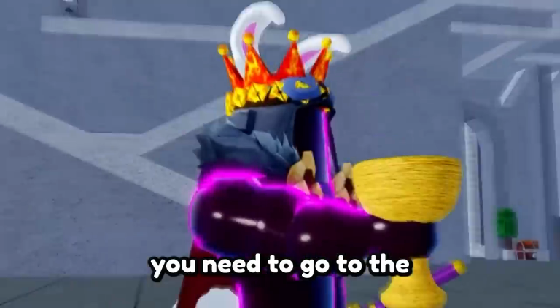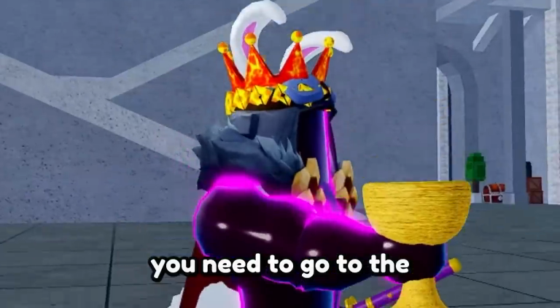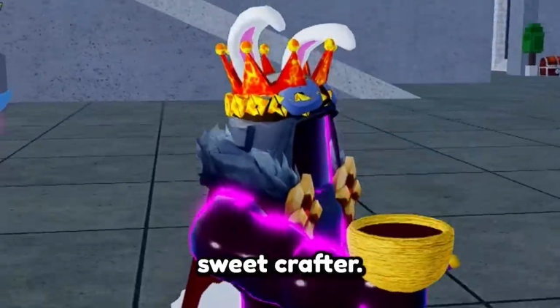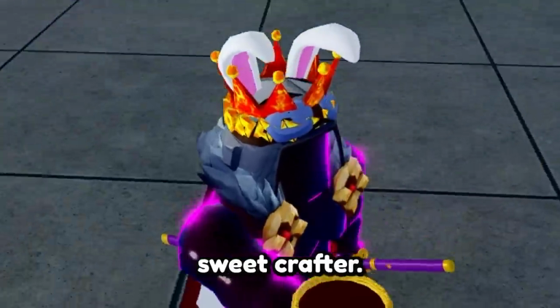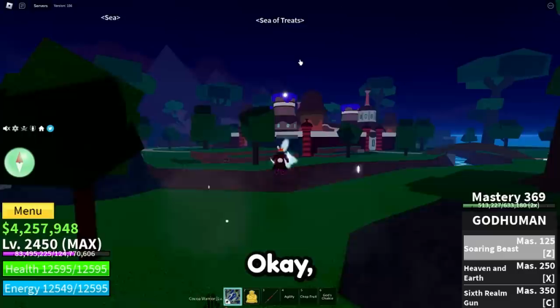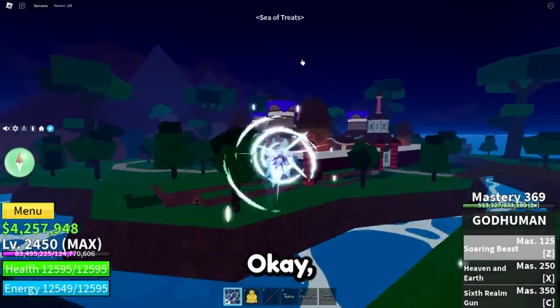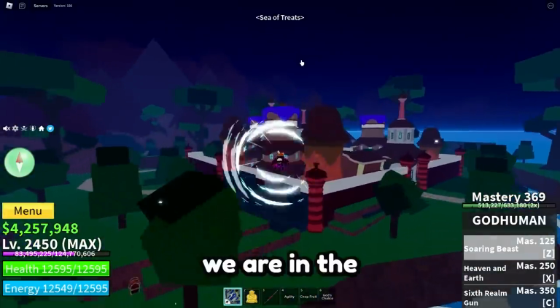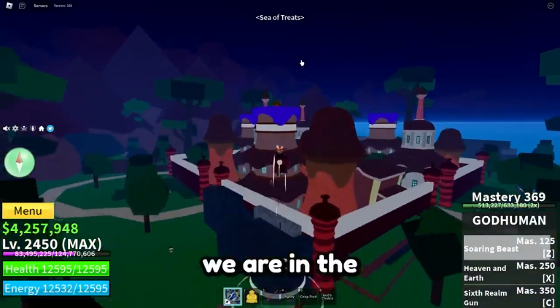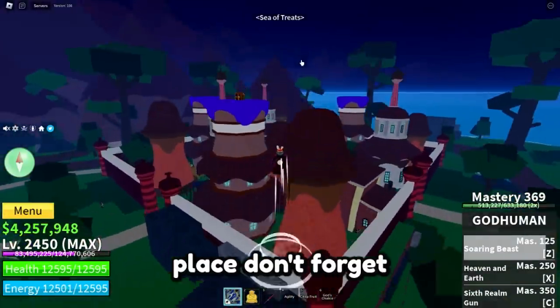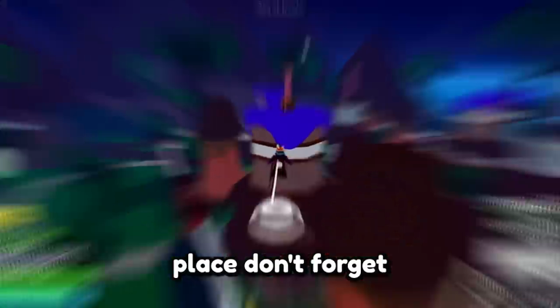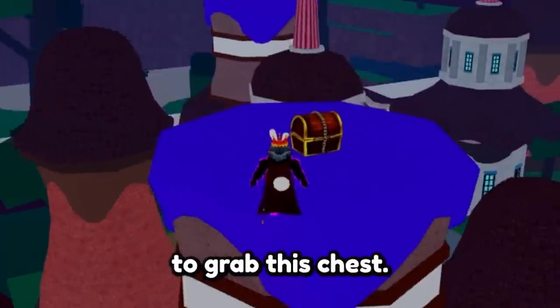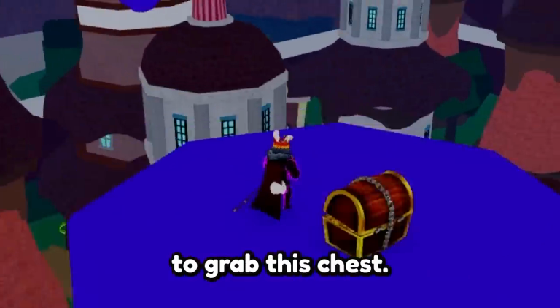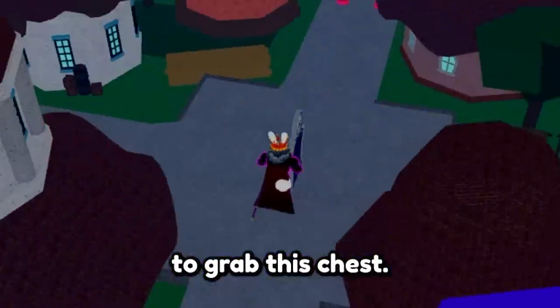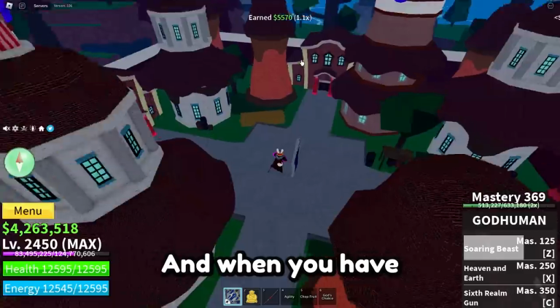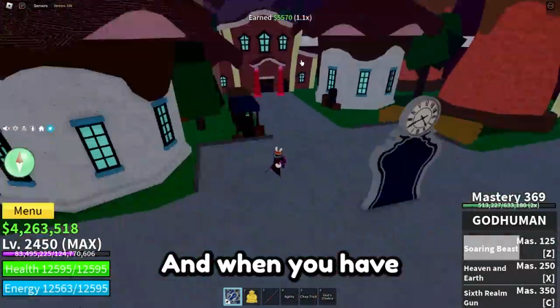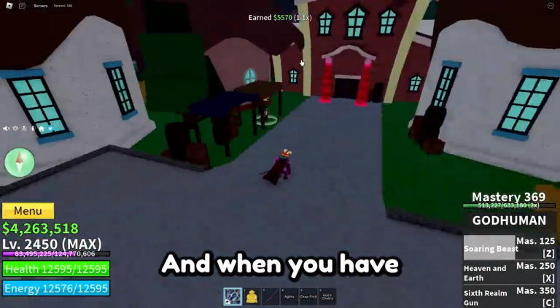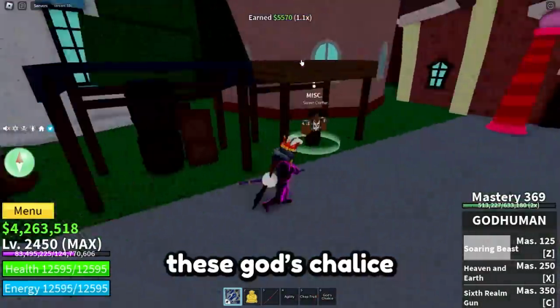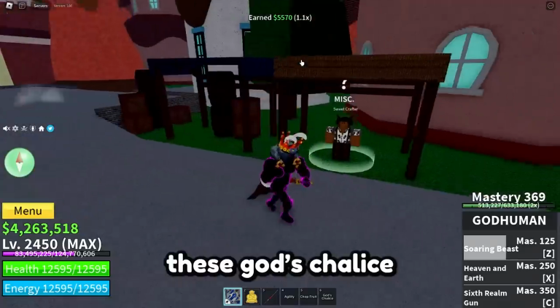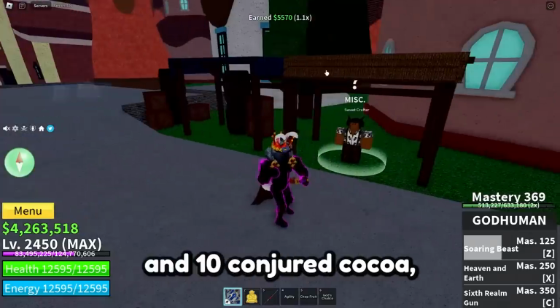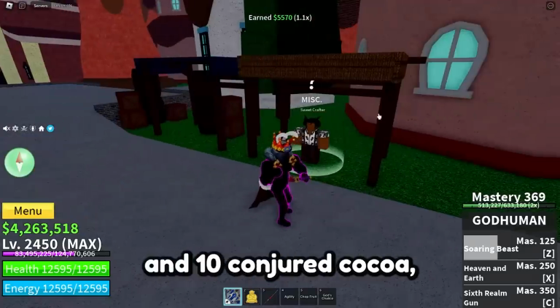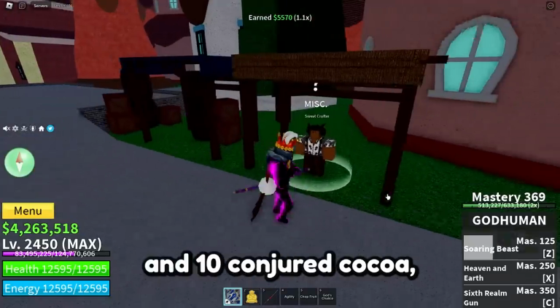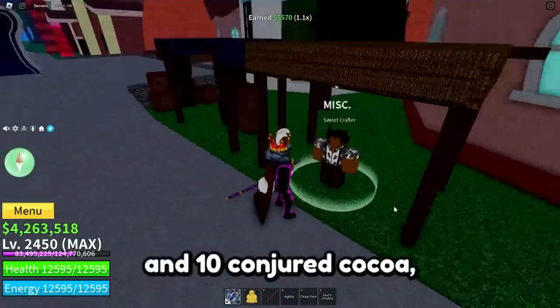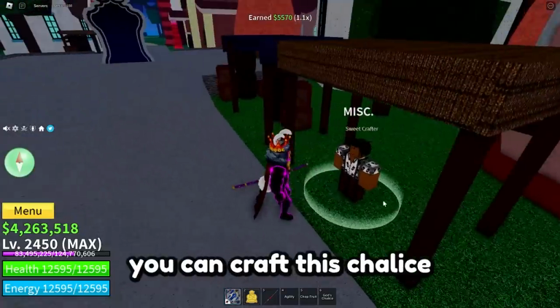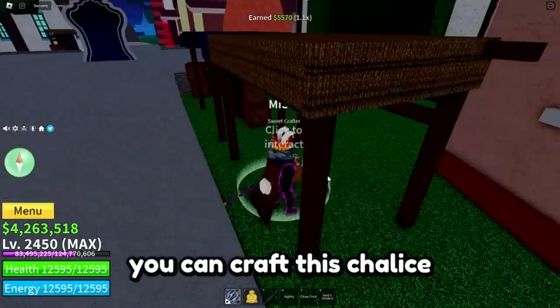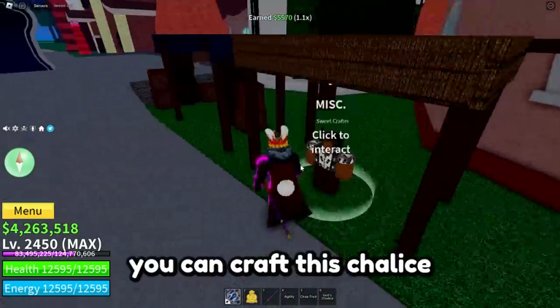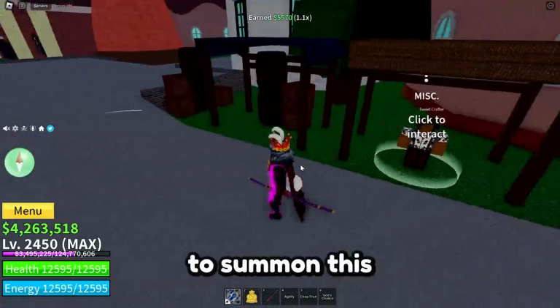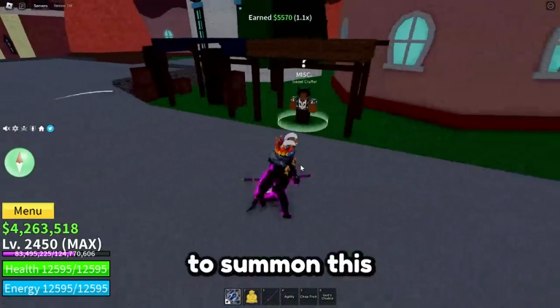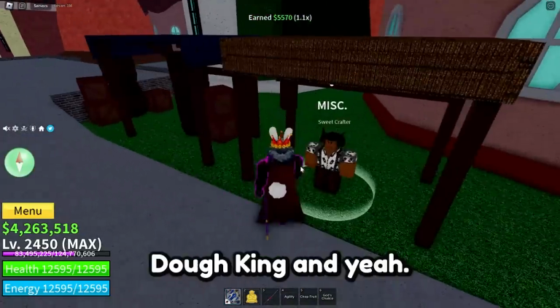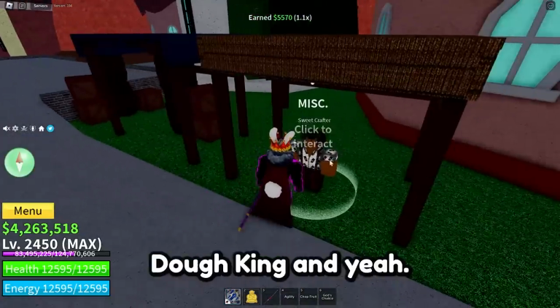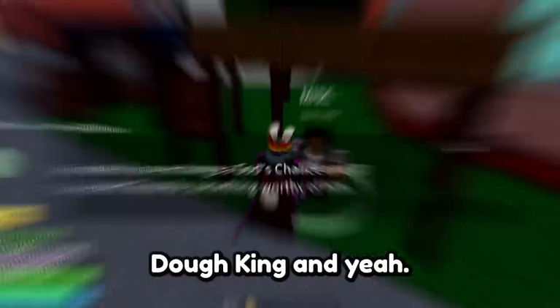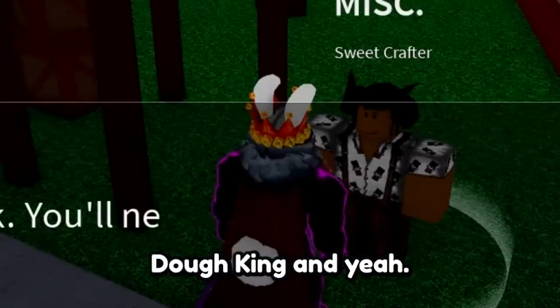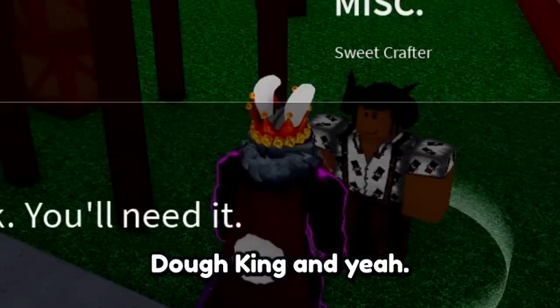When you've got the God Chalice, go back to the Sweetcrafter. Don't forget to grab this chest. When you have the God Chalice and 10 Conjured Cocoa, you can craft the chalice to summon the Dog King.